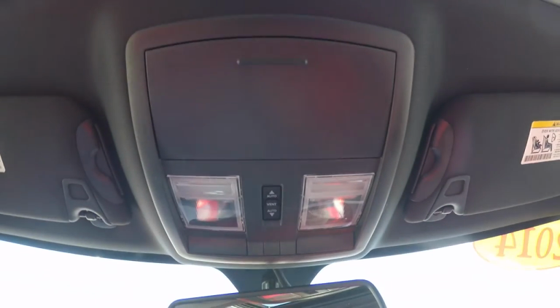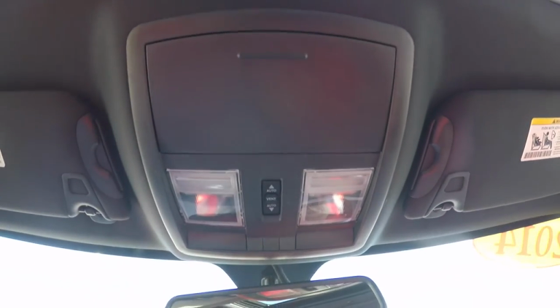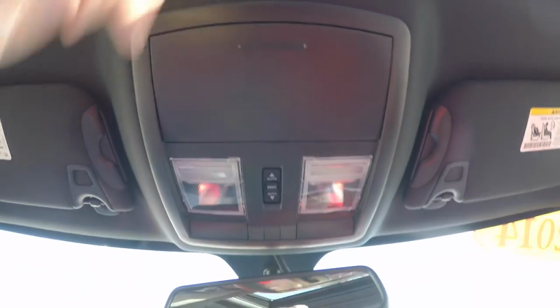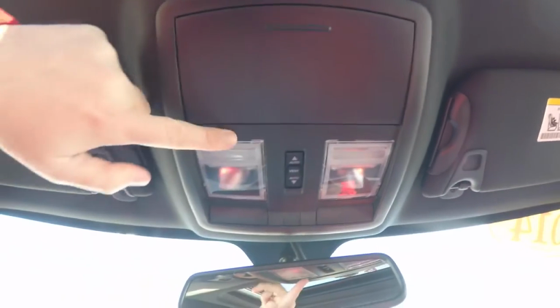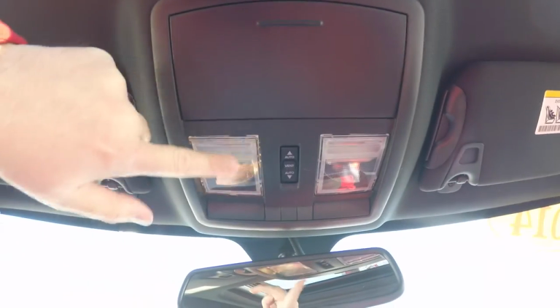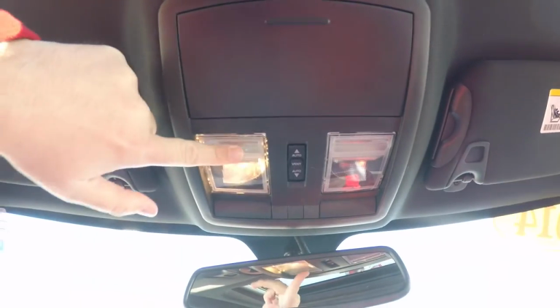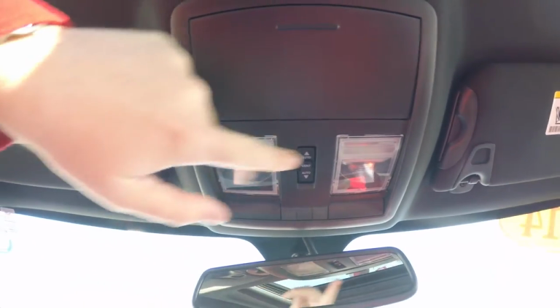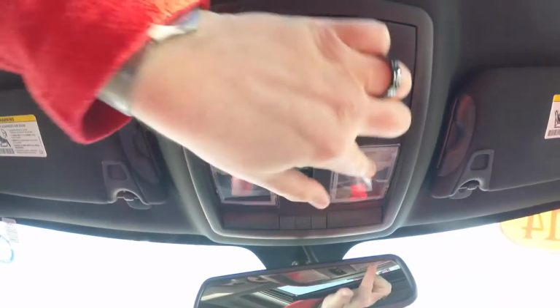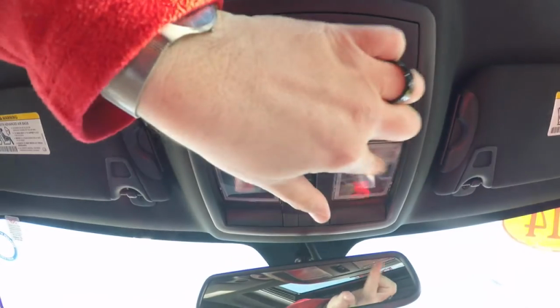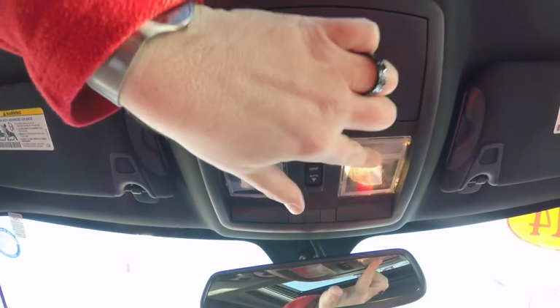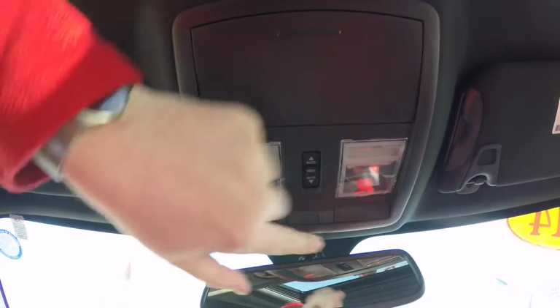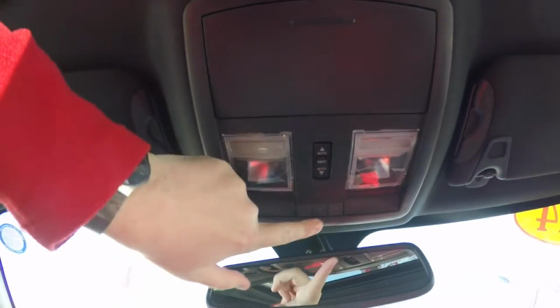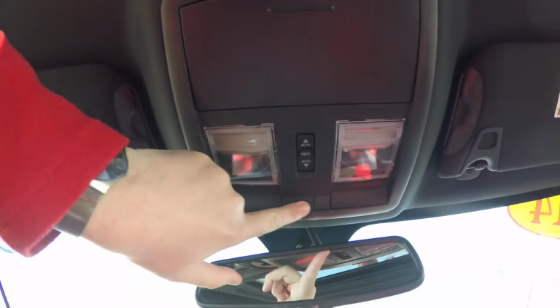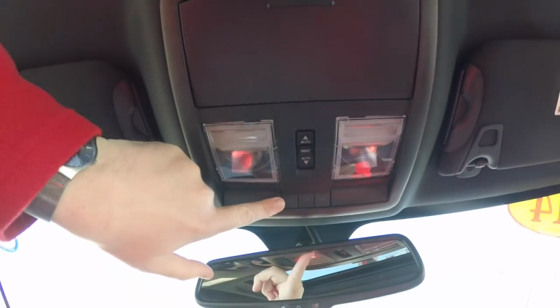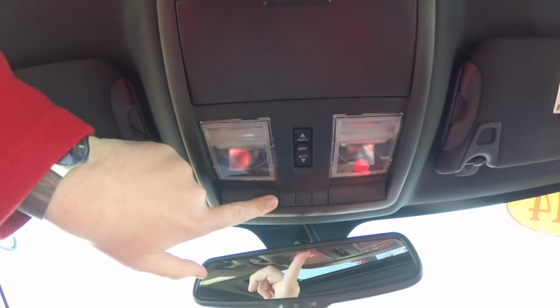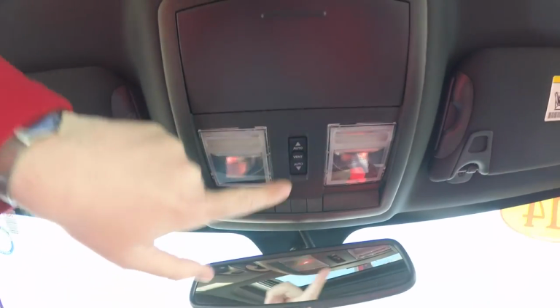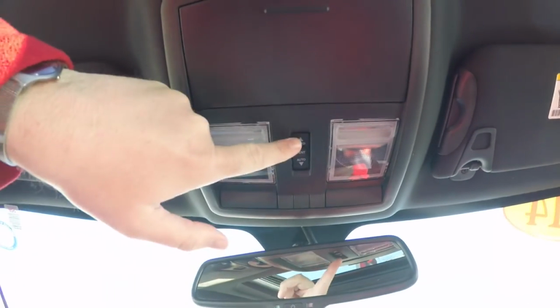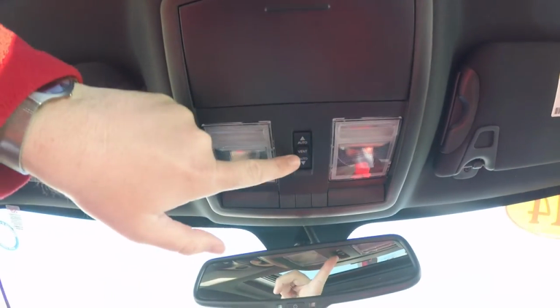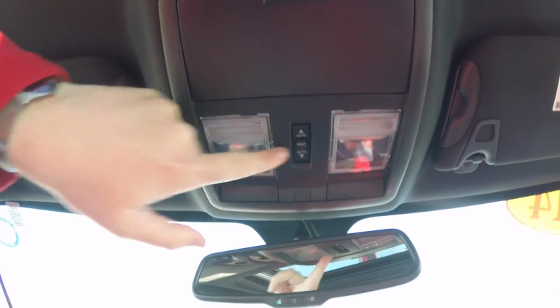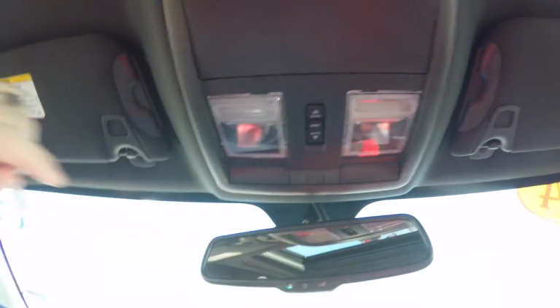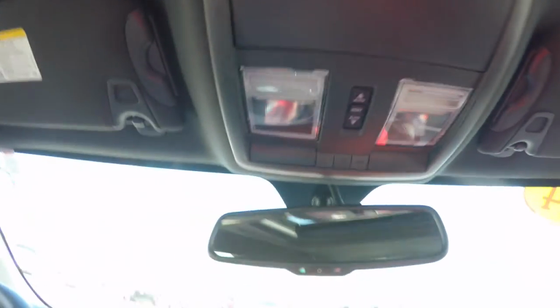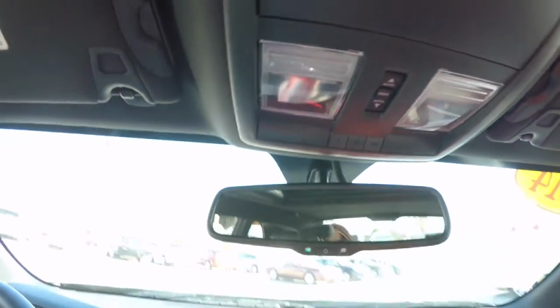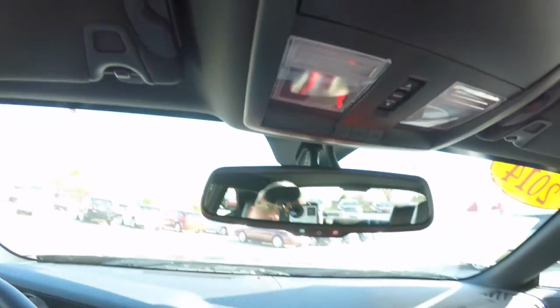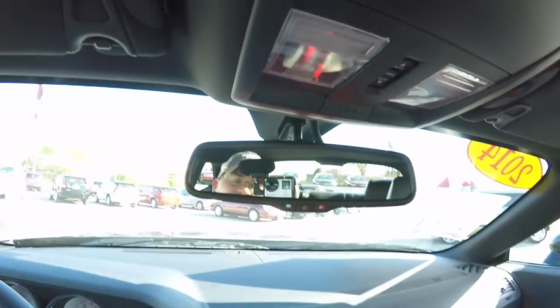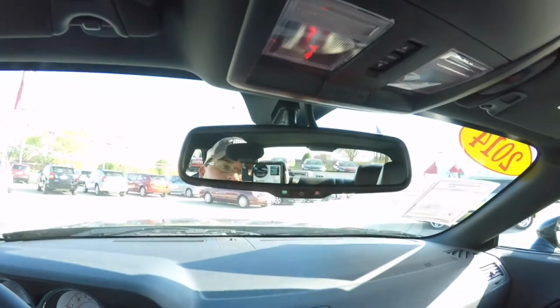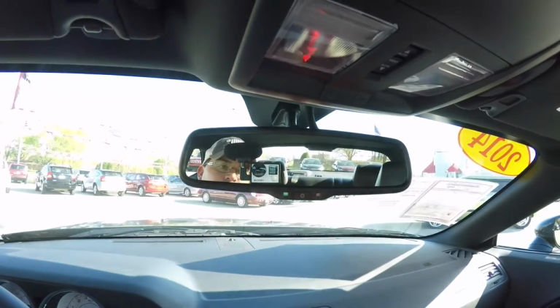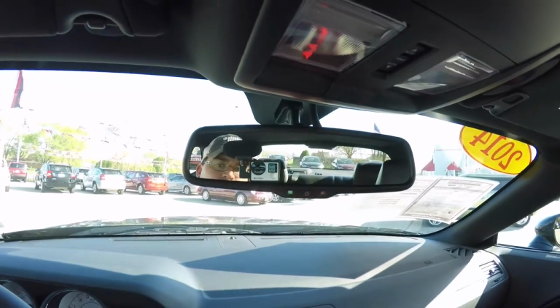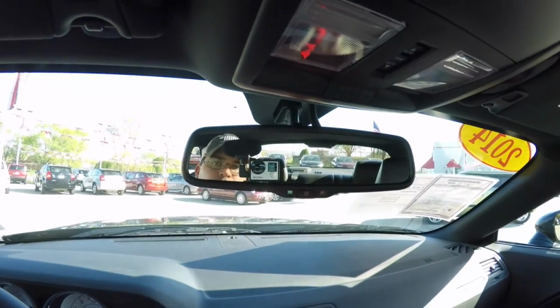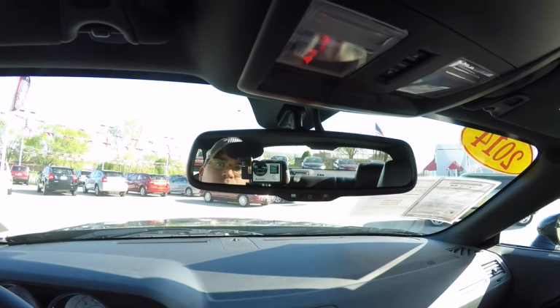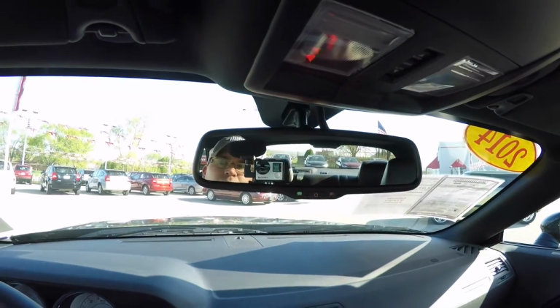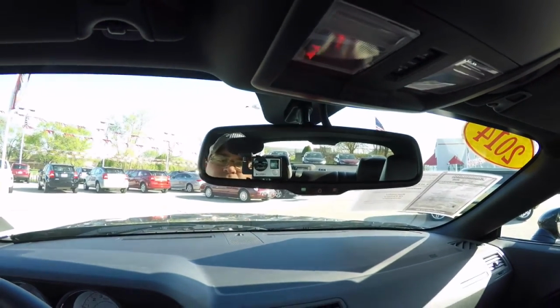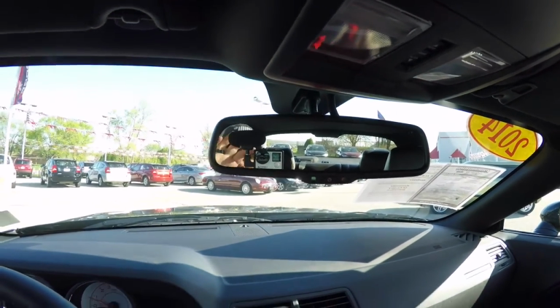Looking overhead, you have overhead map lights, HomeLink universal garage door opener, and power sunroof control. There is also an automatic dimming rear view mirror with integrated microphones for the Uconnect system.